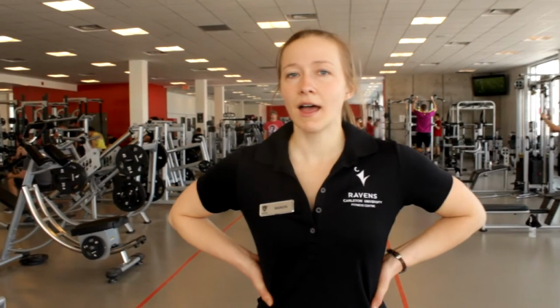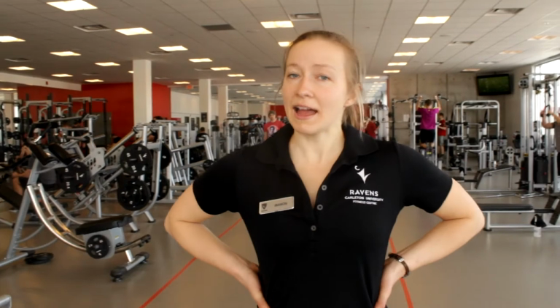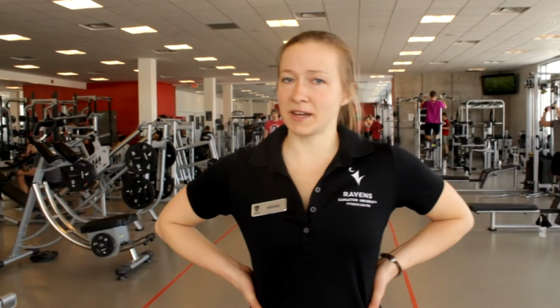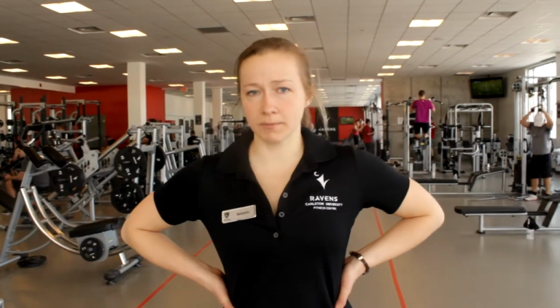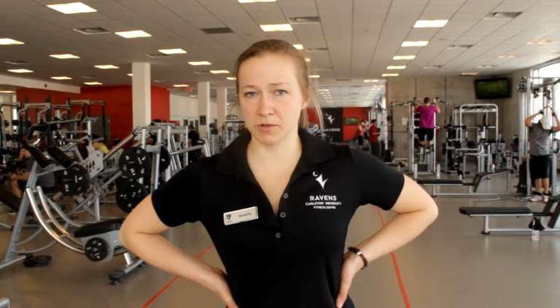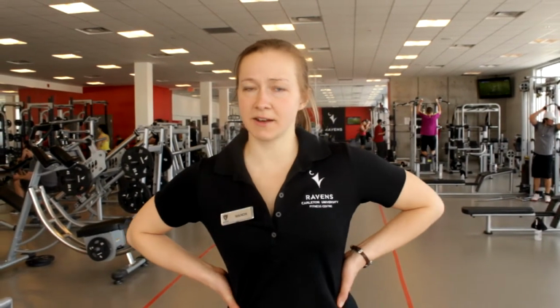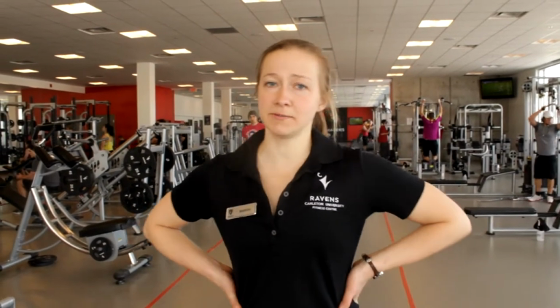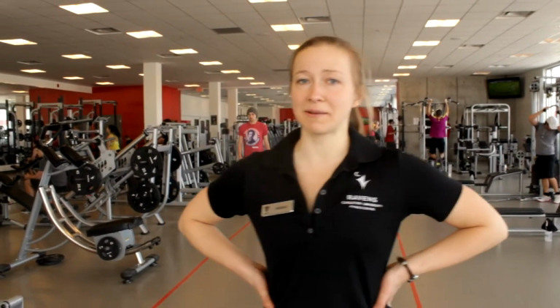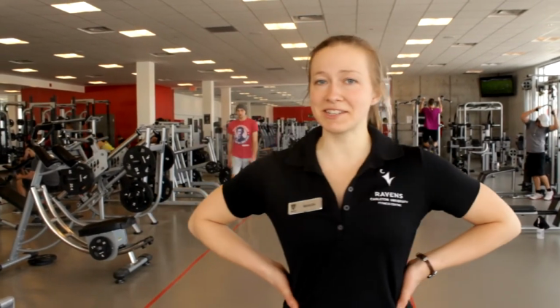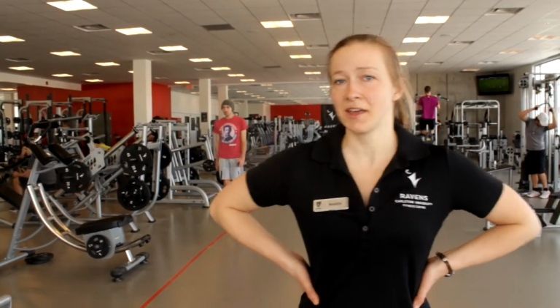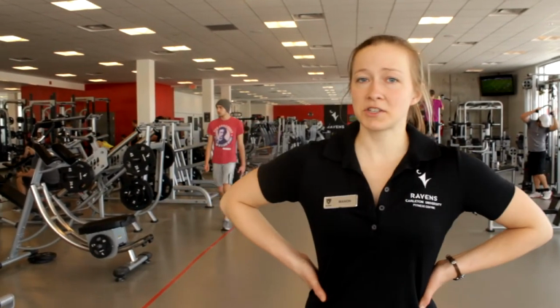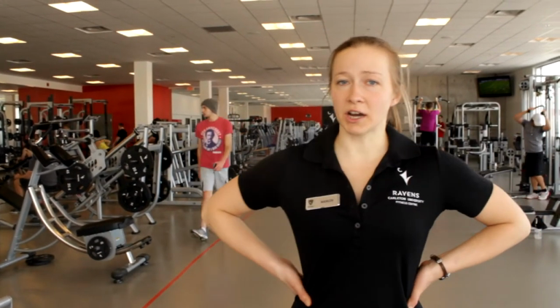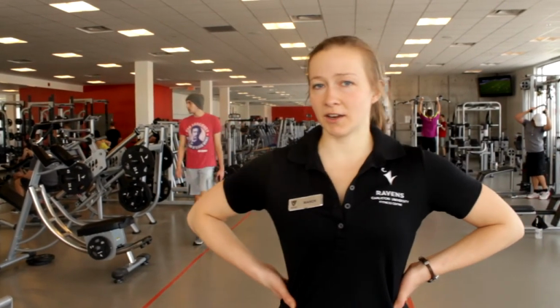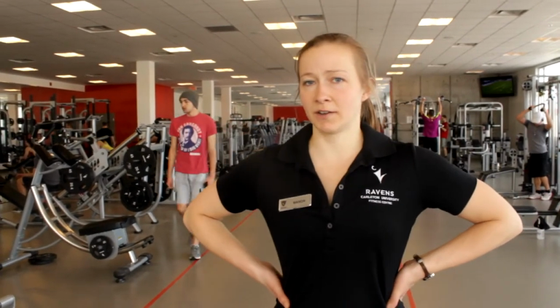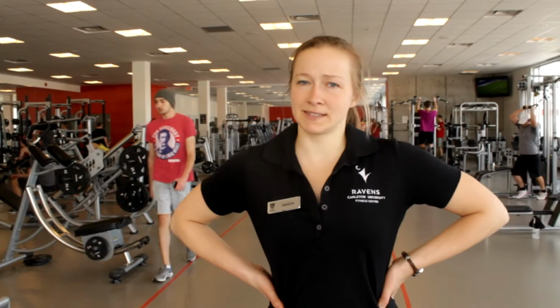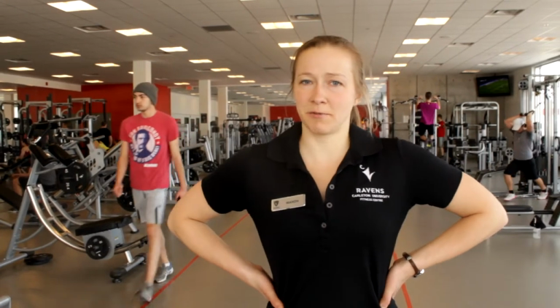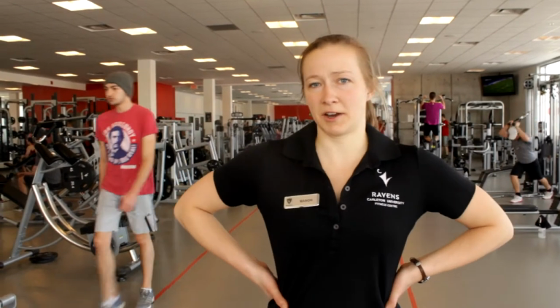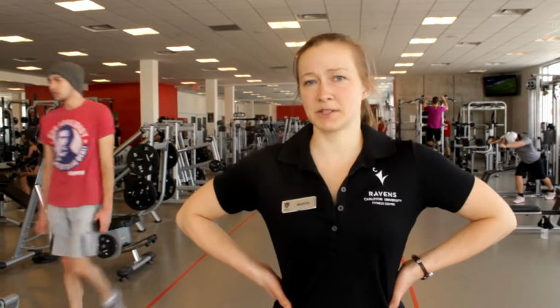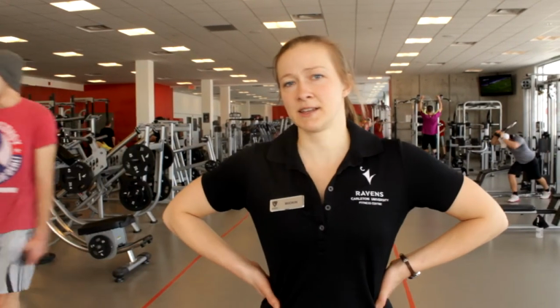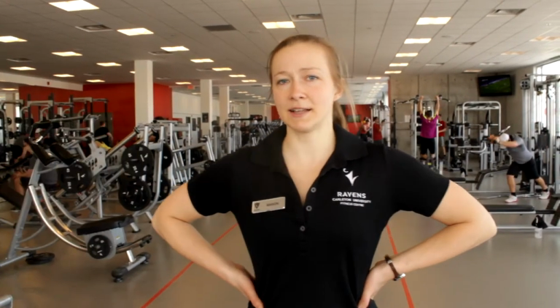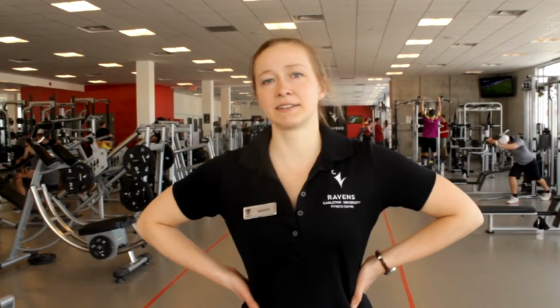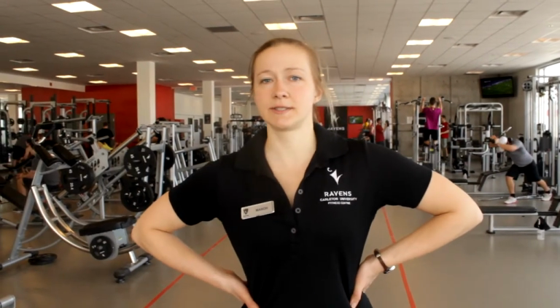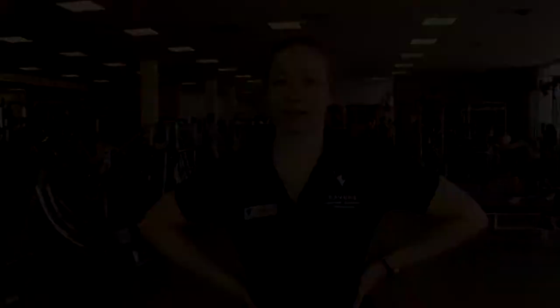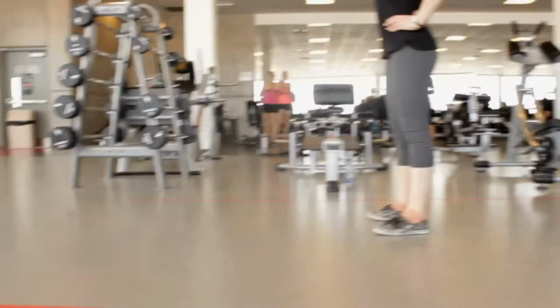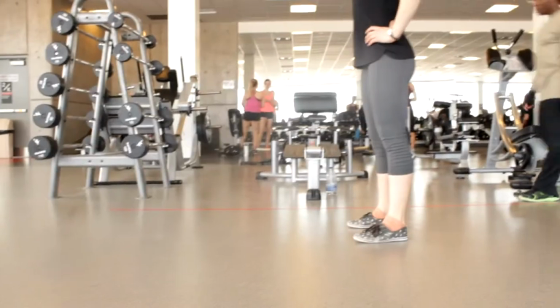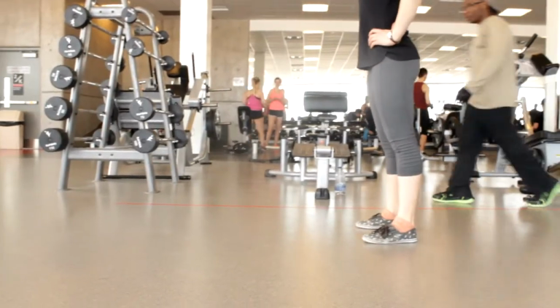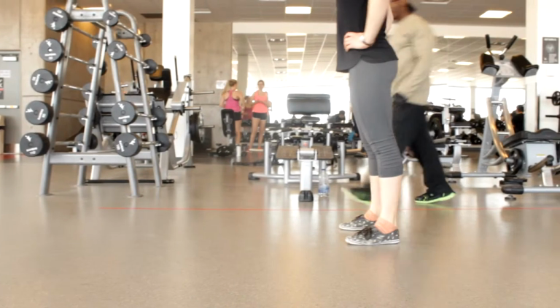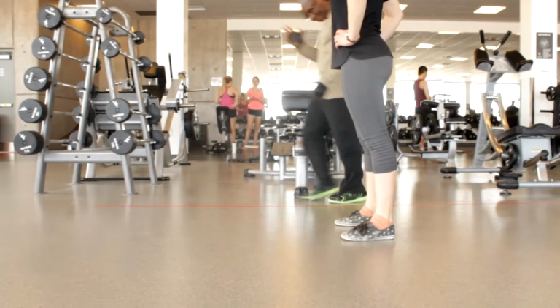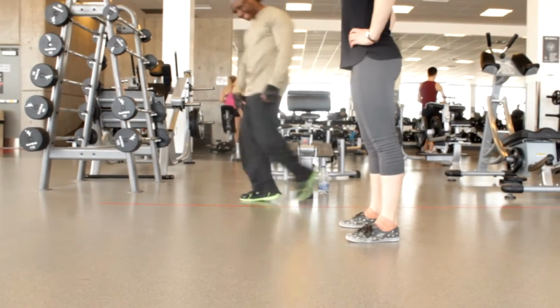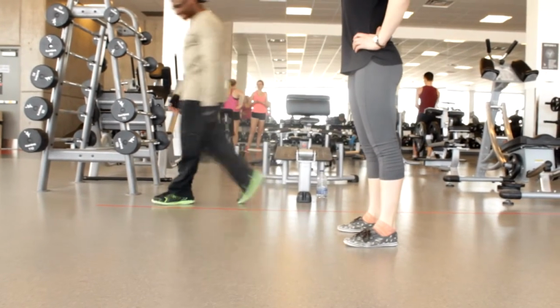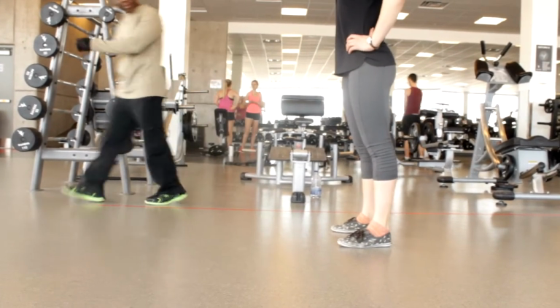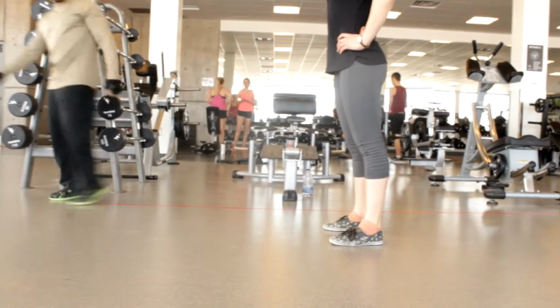Hi everybody, welcome to Gymshorts. Today we're going to be talking about lunges, which target your legs and specifically your hamstrings, quads, and glutes. In this video I will be demonstrating body weight walking lunges.